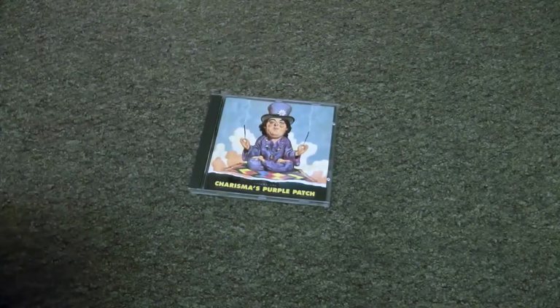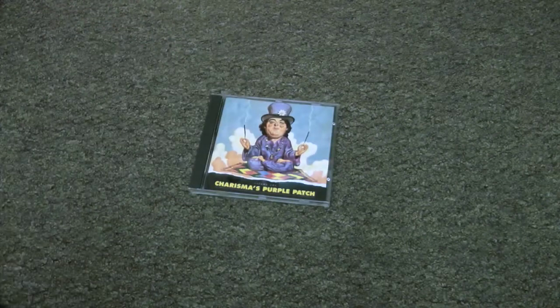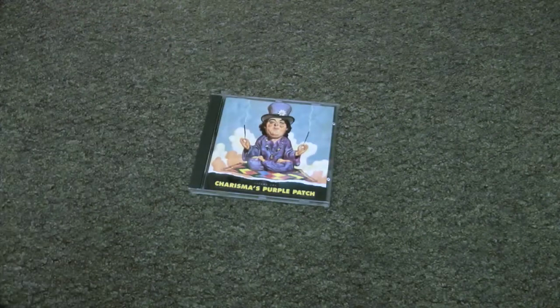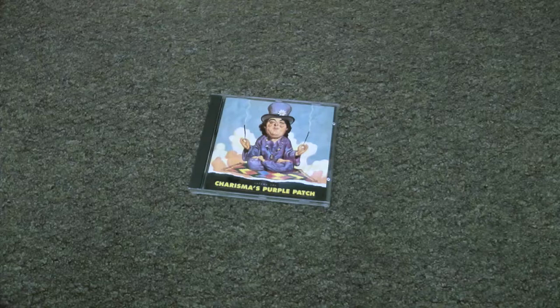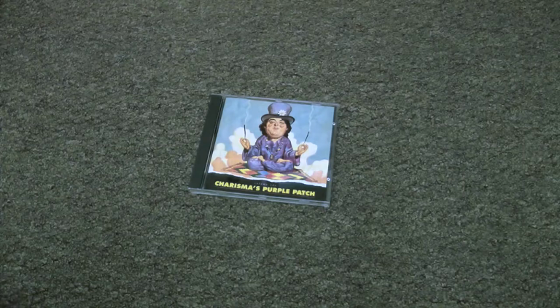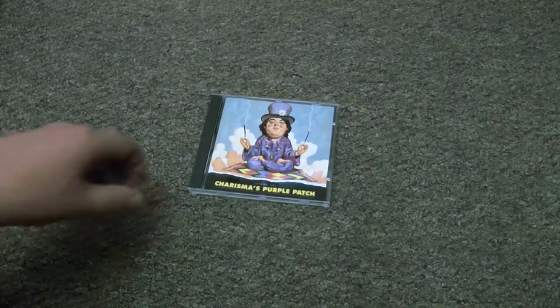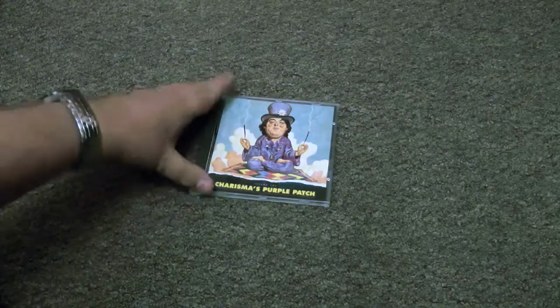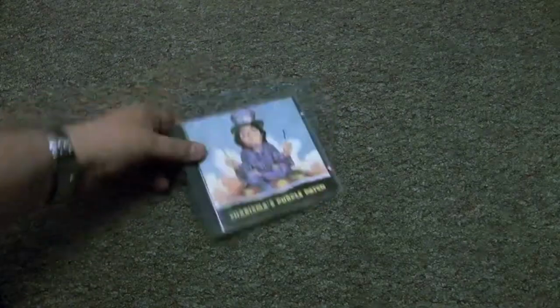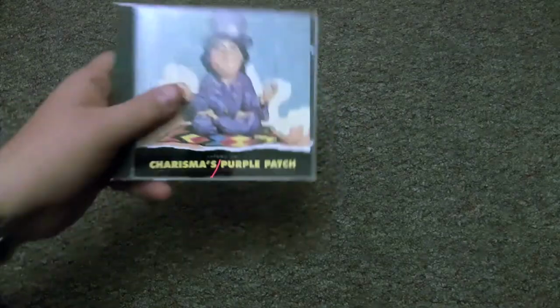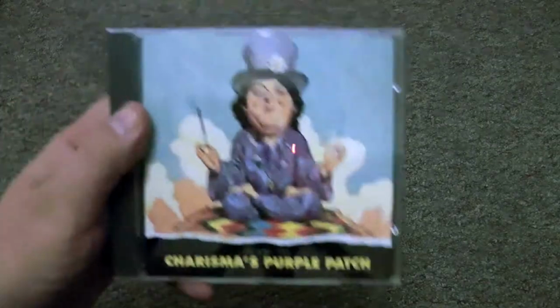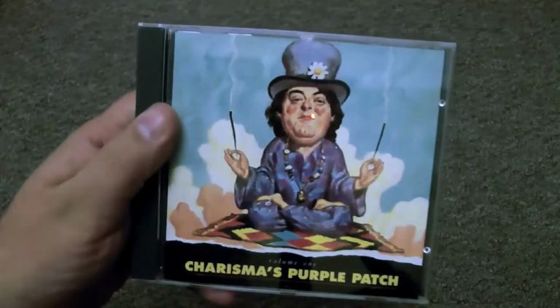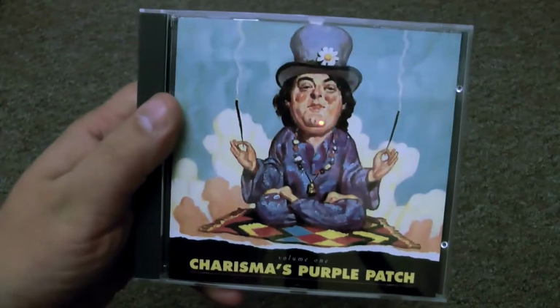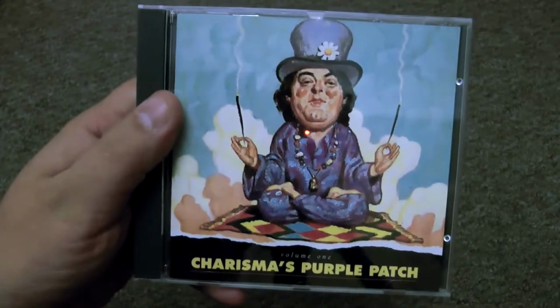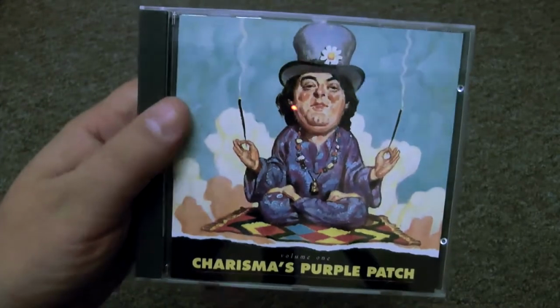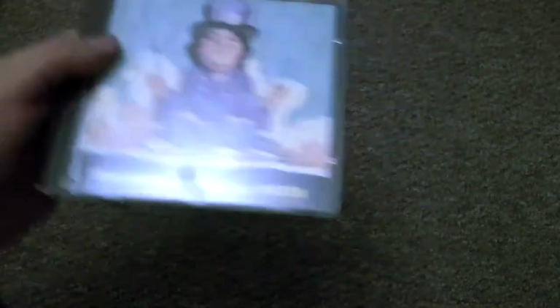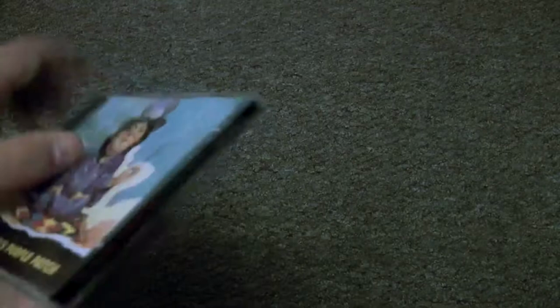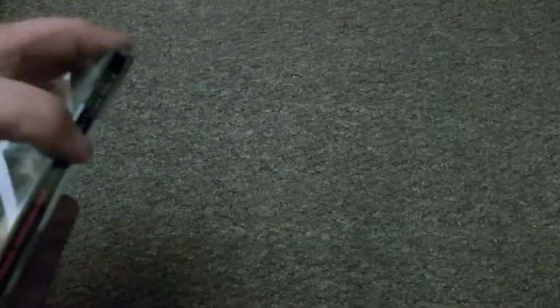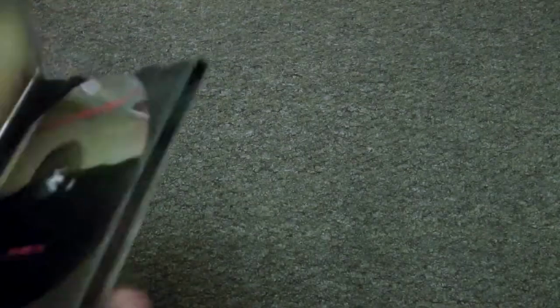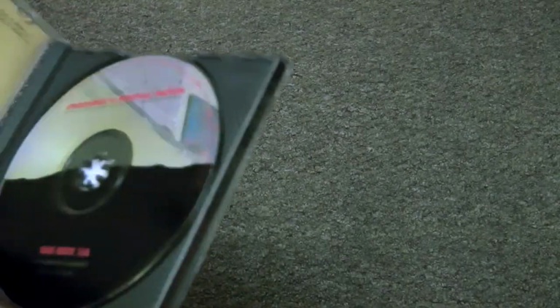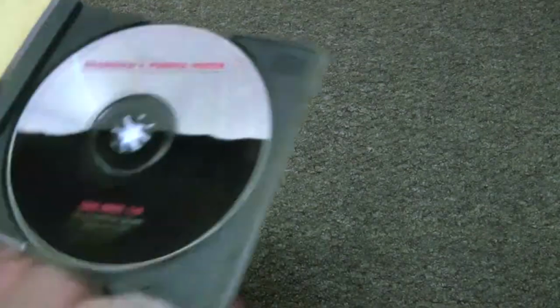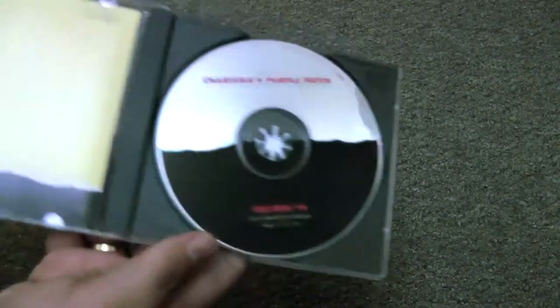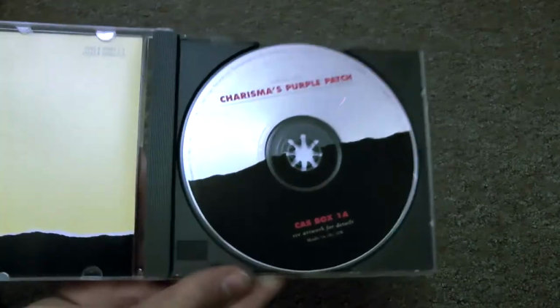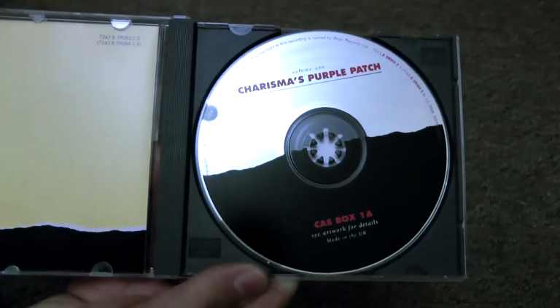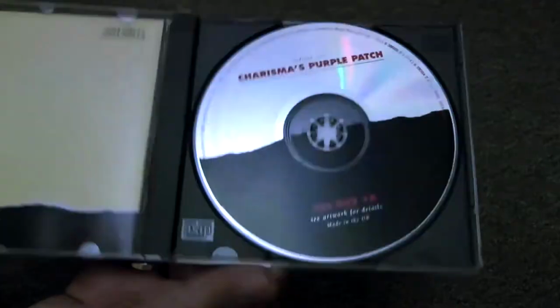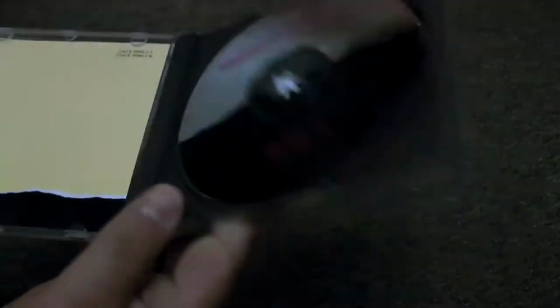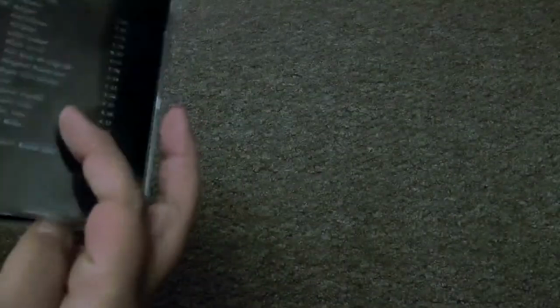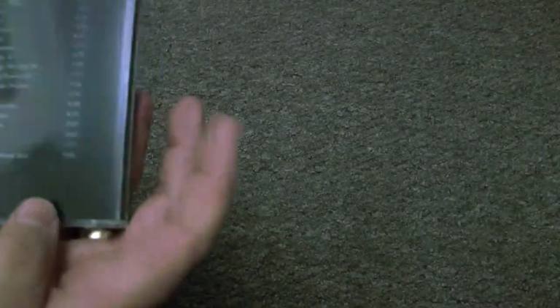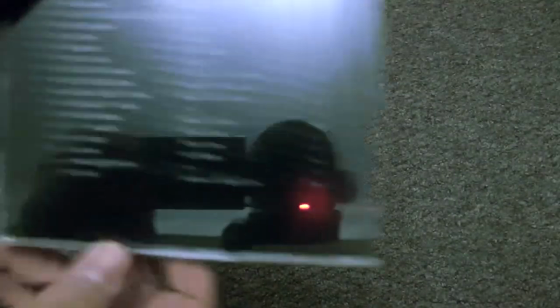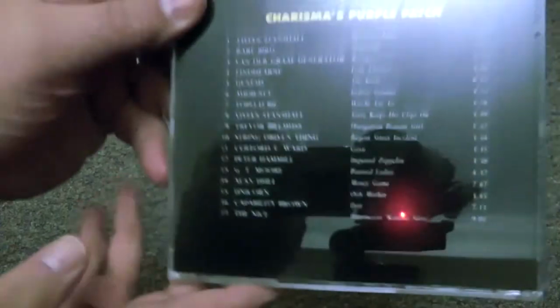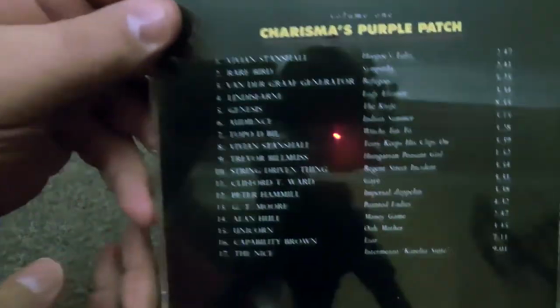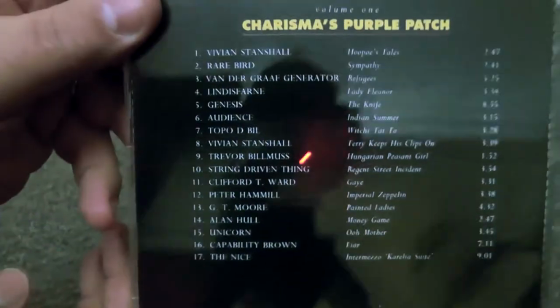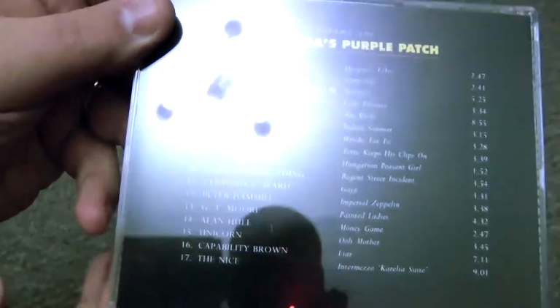Let's have a look at the CDs. What they've done is worked Tony Stratton-Smith's image into the Charisma Mad Hatter logo, and each one has got a different theme.